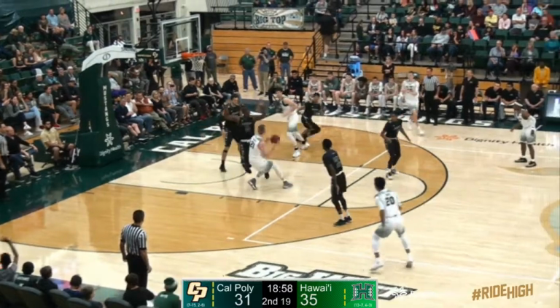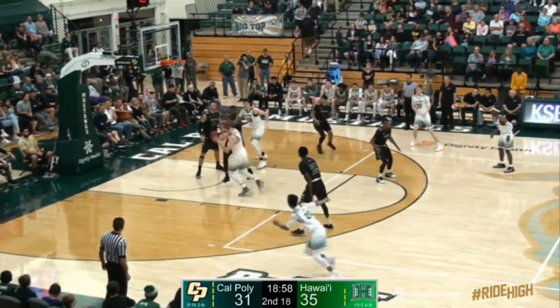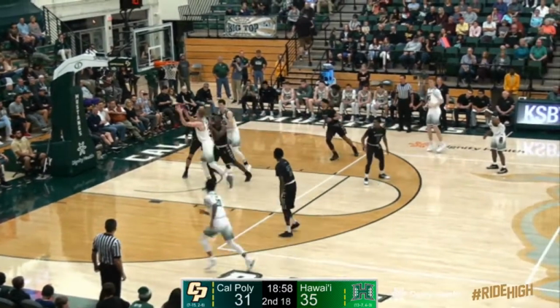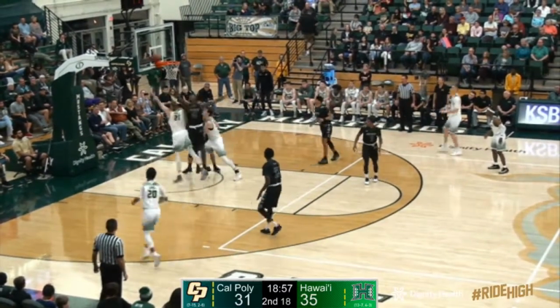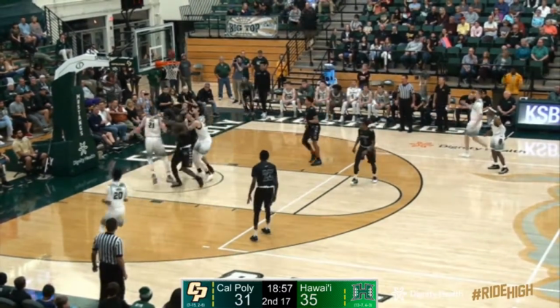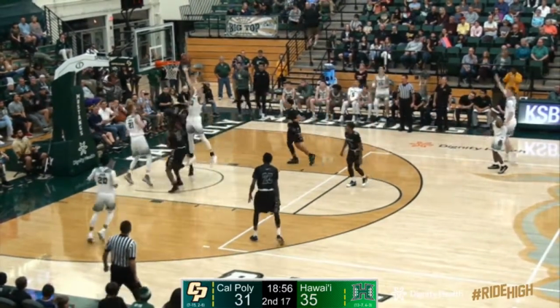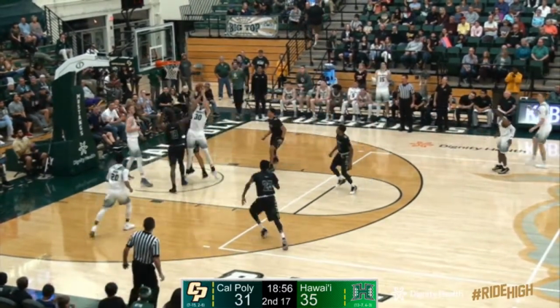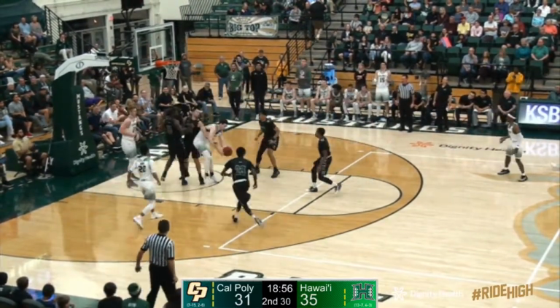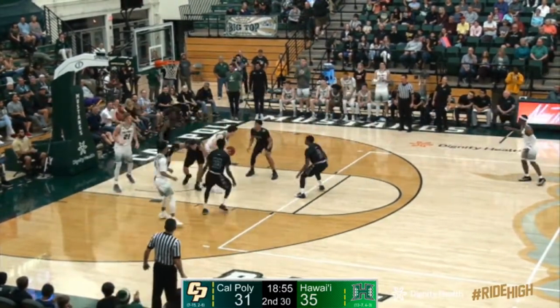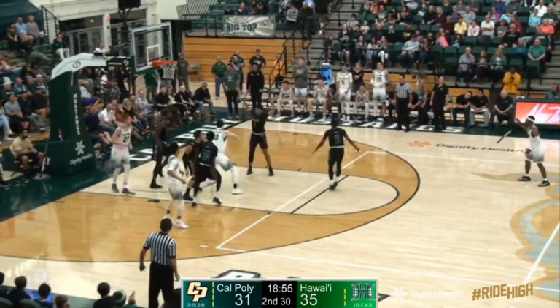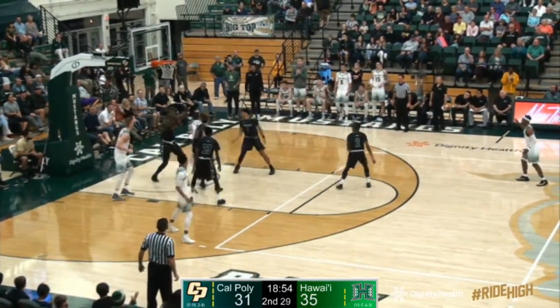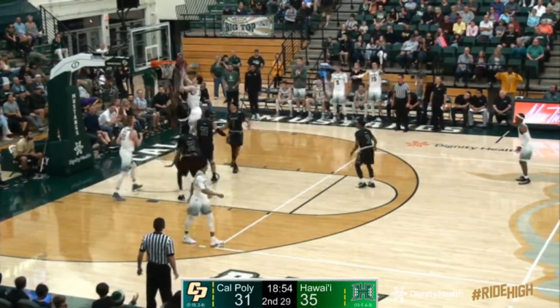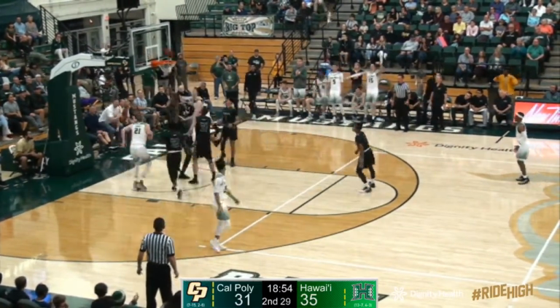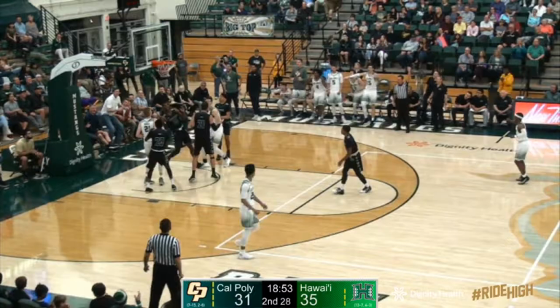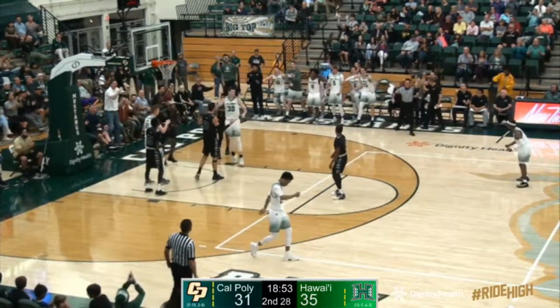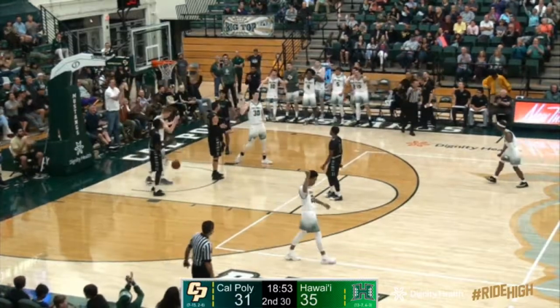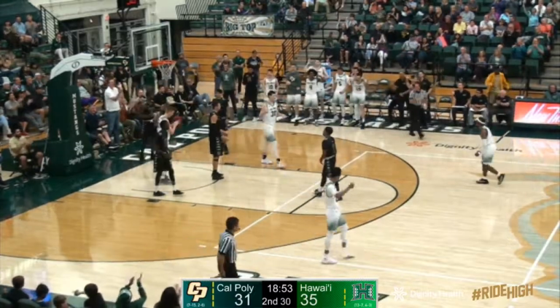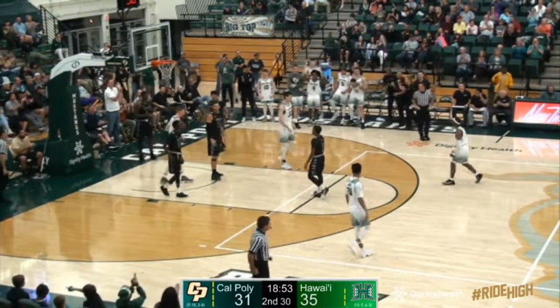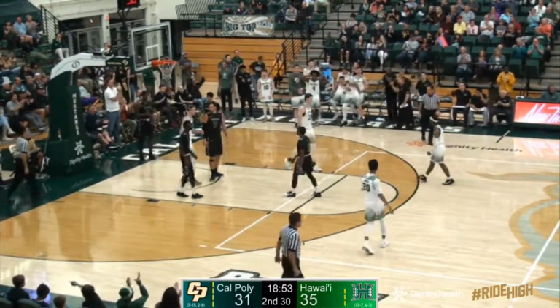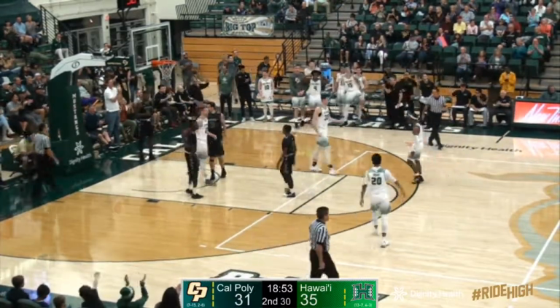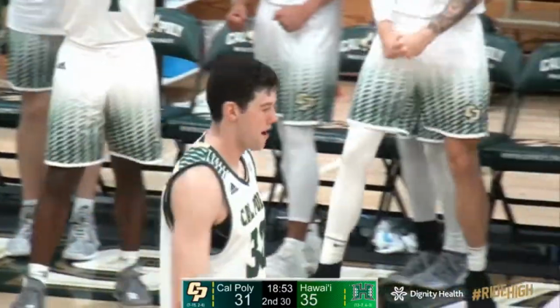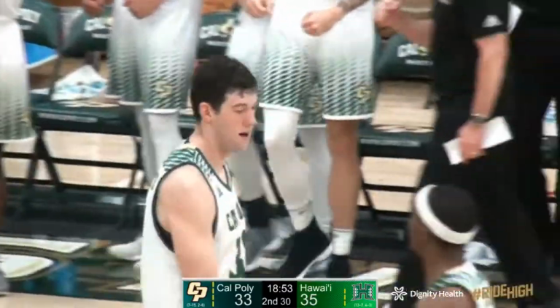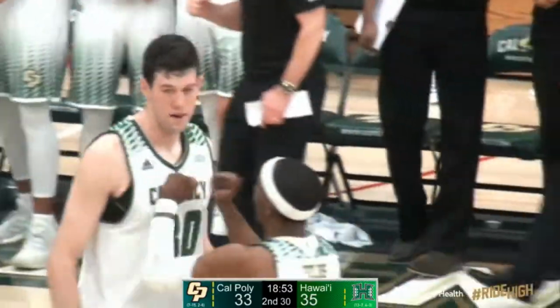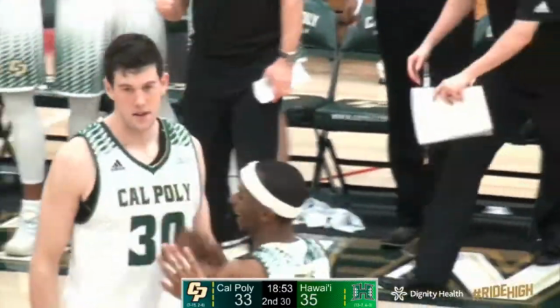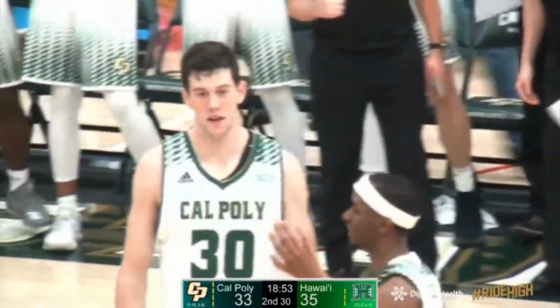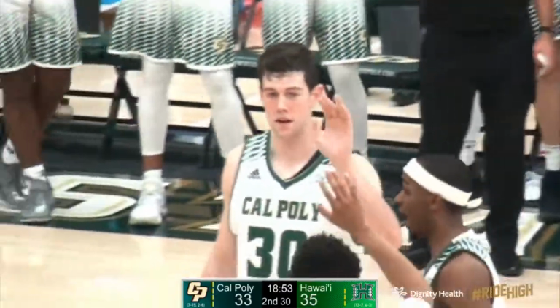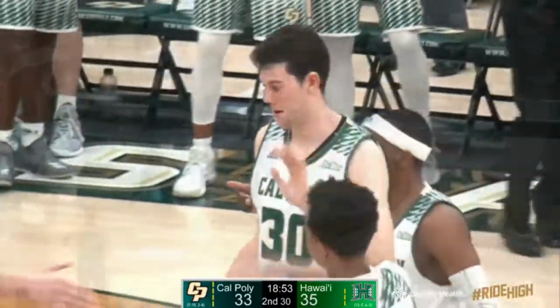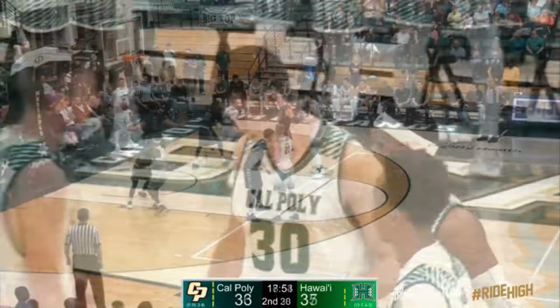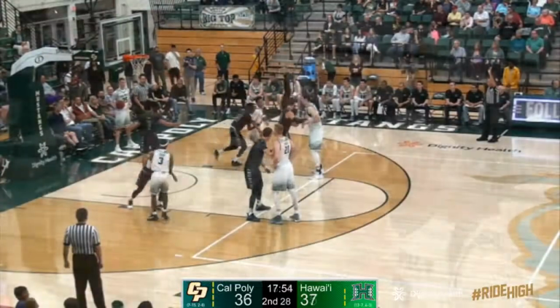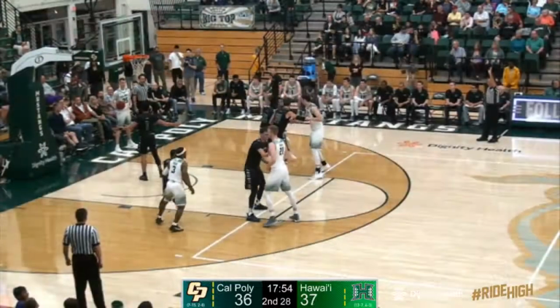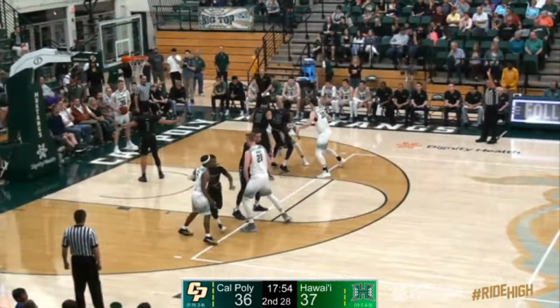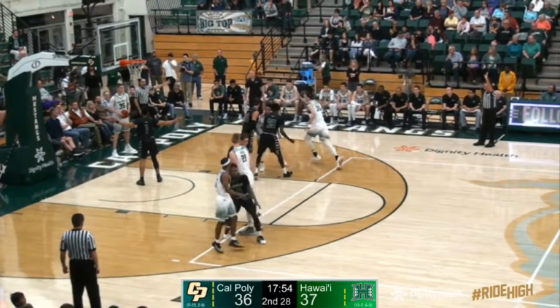Mikkel bouncing the basketball, spins around Thomas, lays it up with the left hand. Not in. Offensive rebound, Hollingsworth. Puts it back up and in. Count it and a foul off the window. That's the play of the game for Cal Poly.